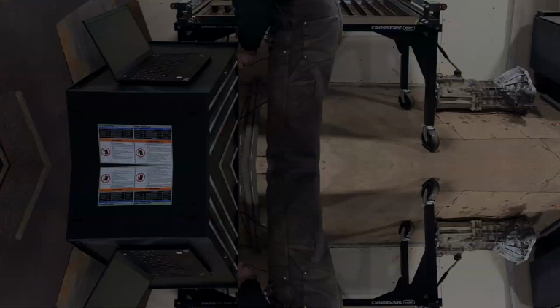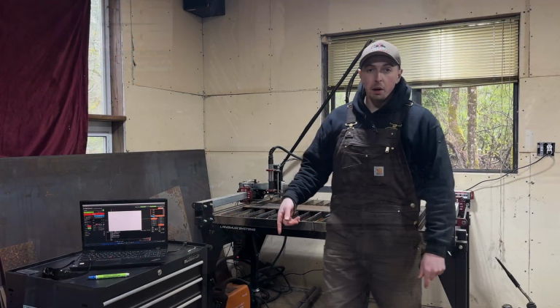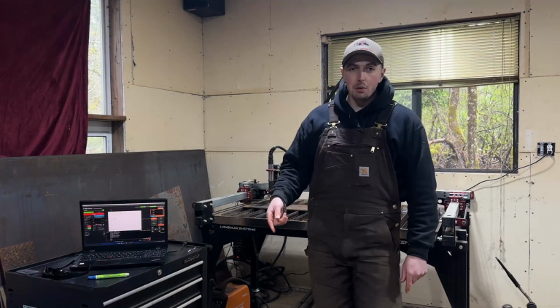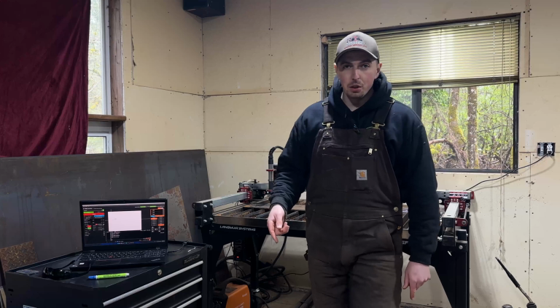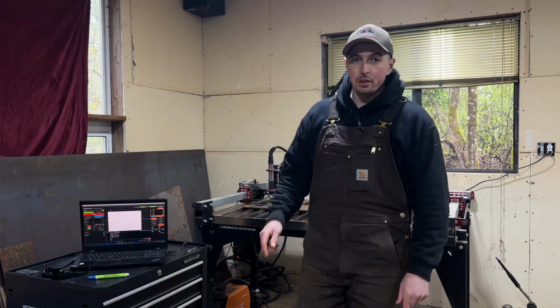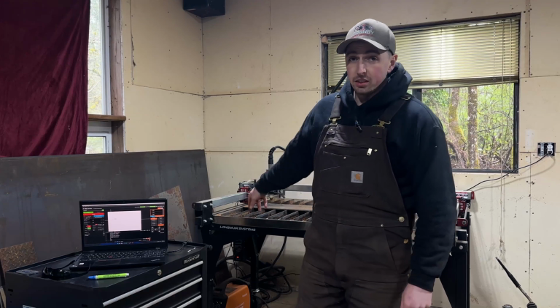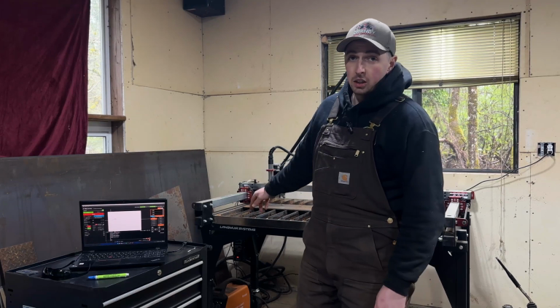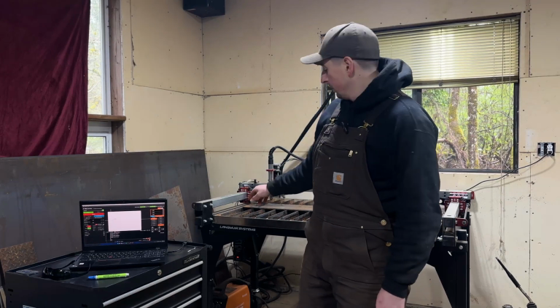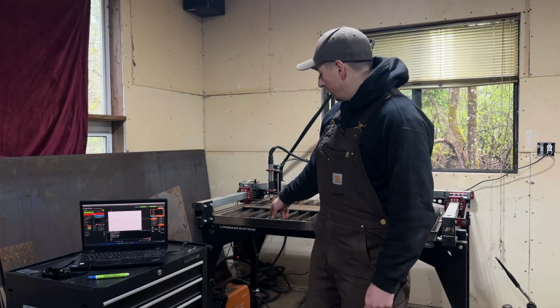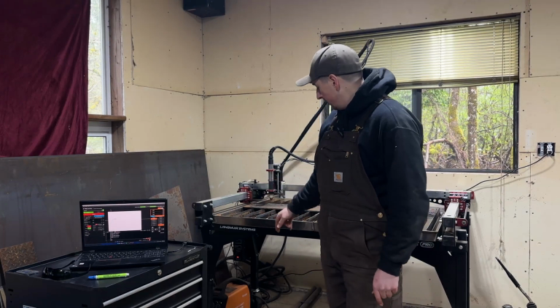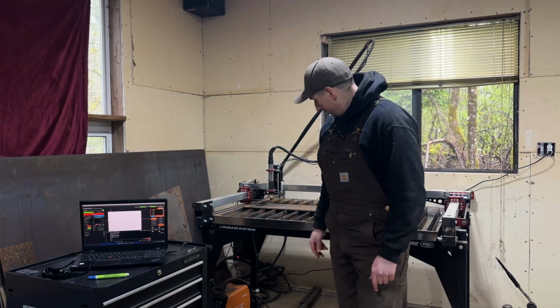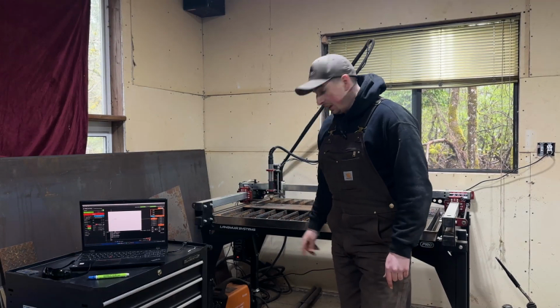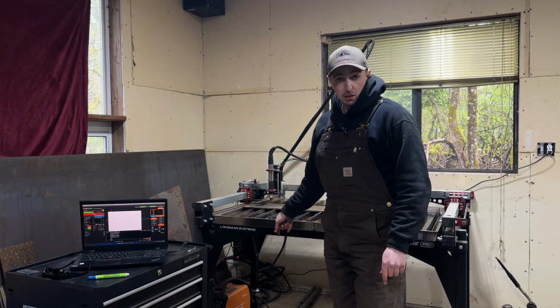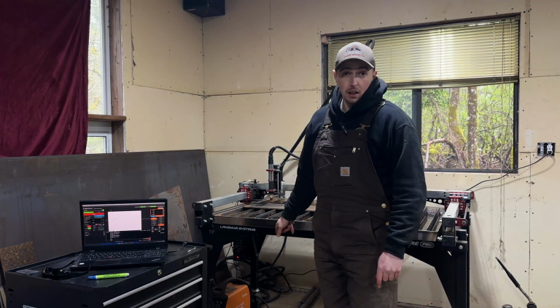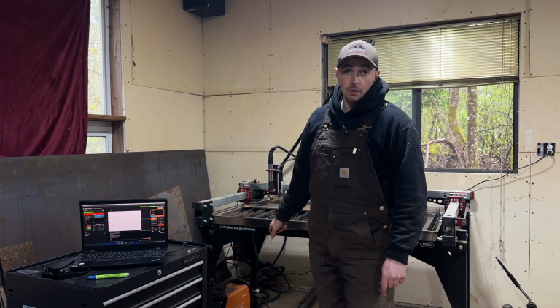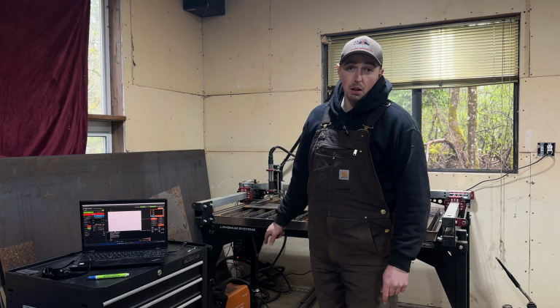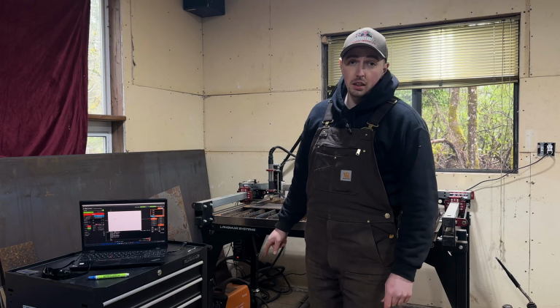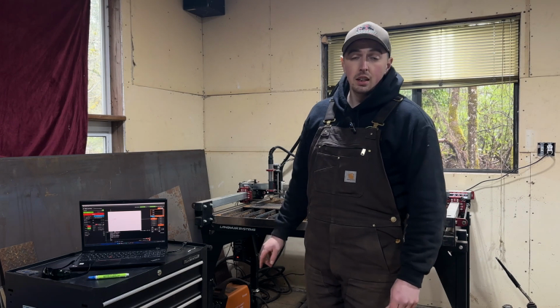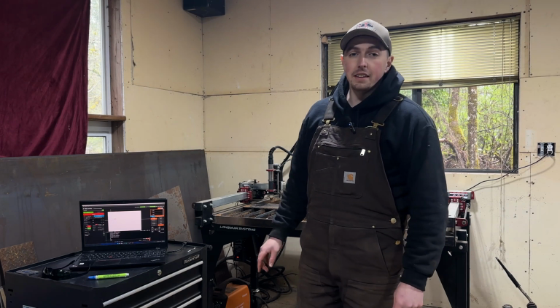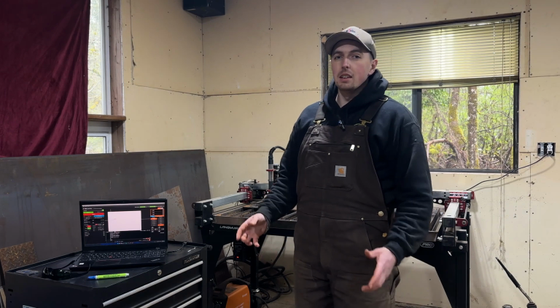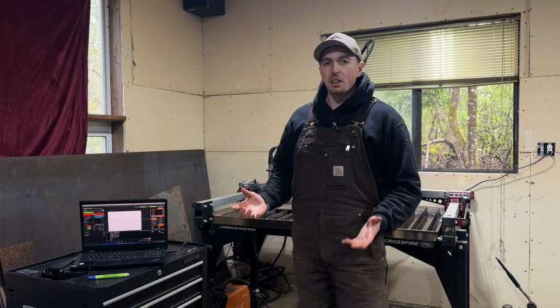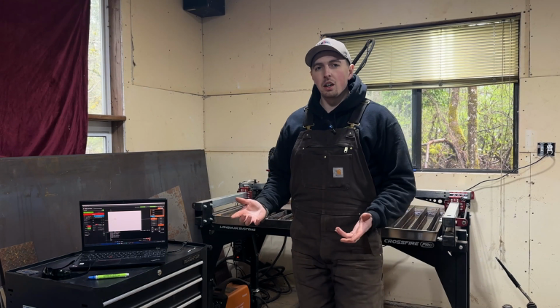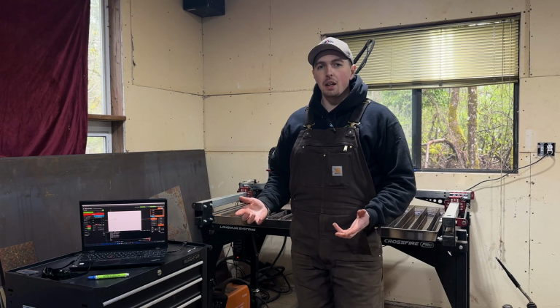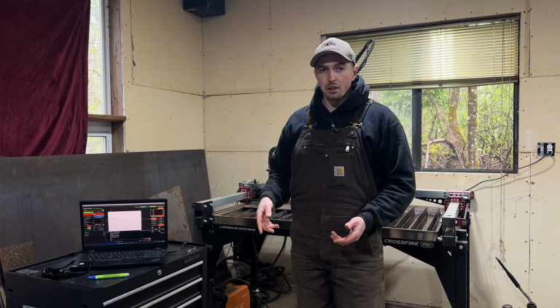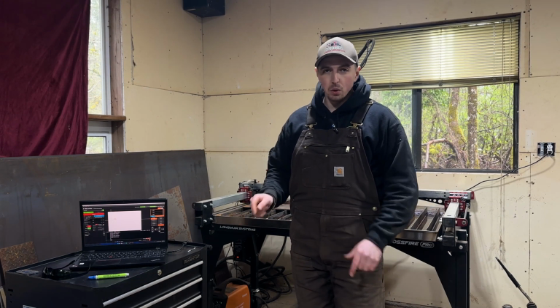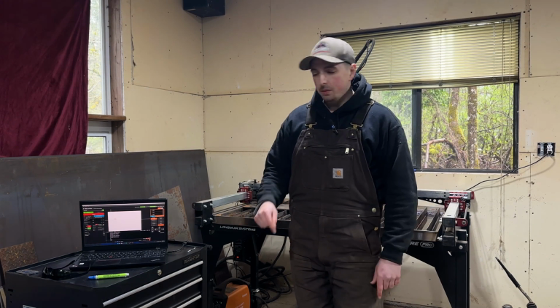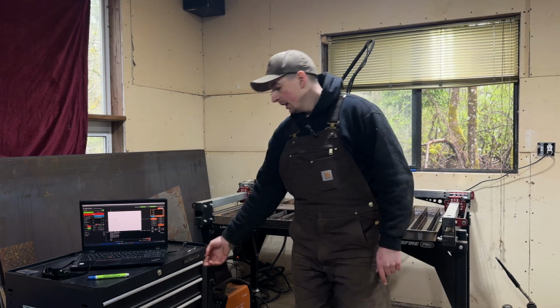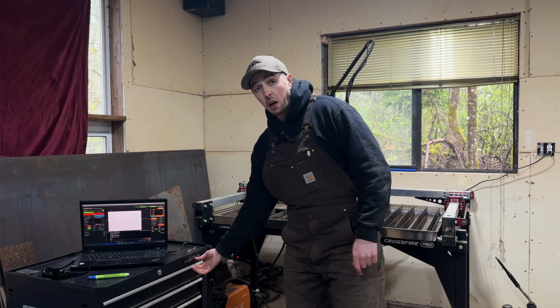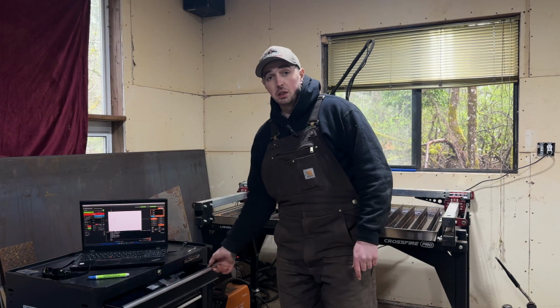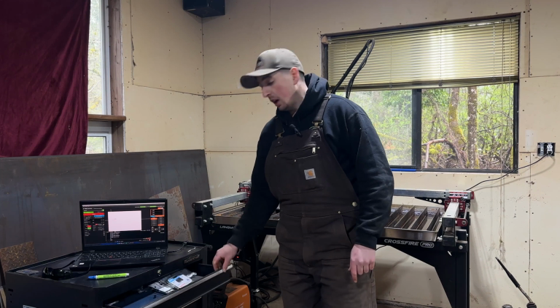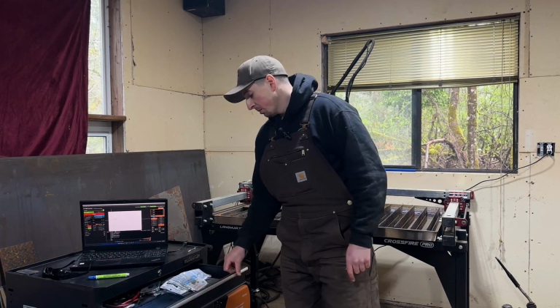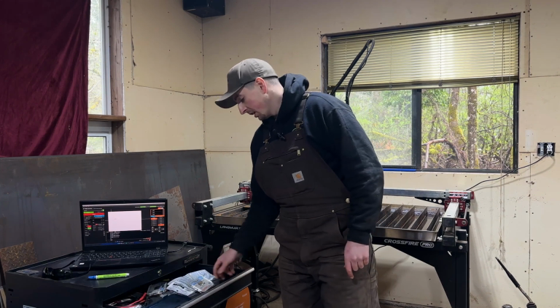When we bought this table, we chose to go with the Razor Weld Cut 45 plasma cutter. I think it's a pretty close knockoff to the Hypertherm 45, and we're actually able to use Hypertherm tips in it.